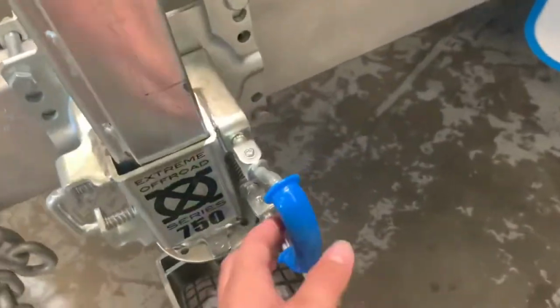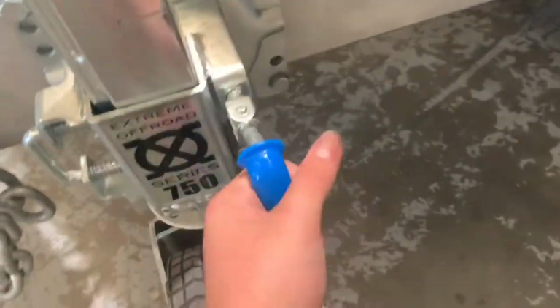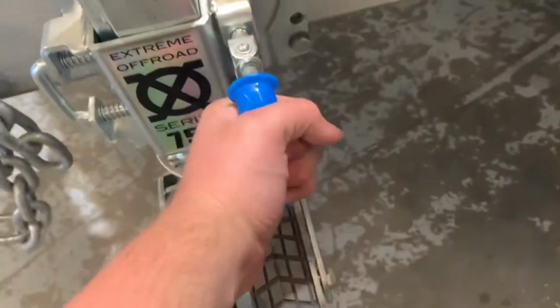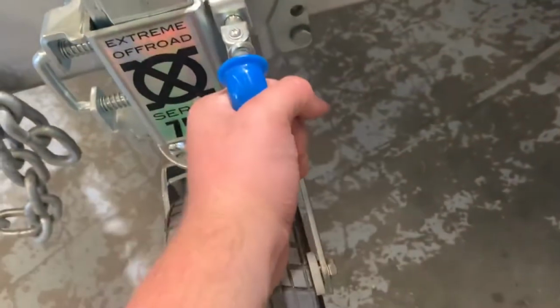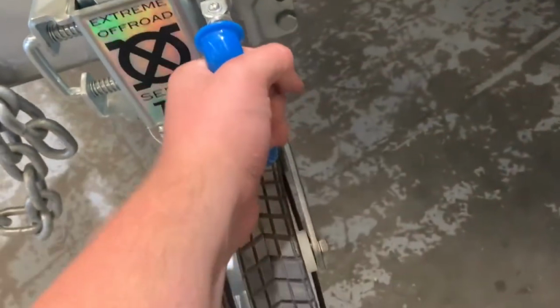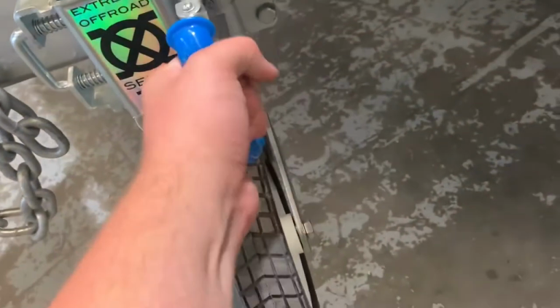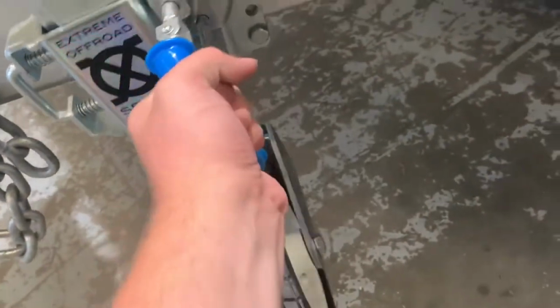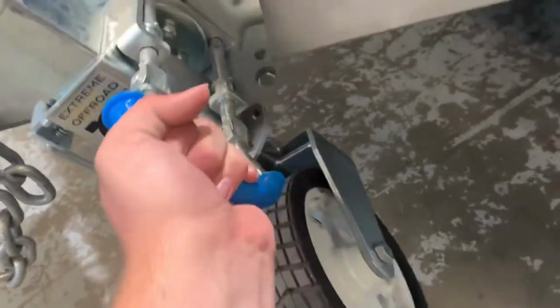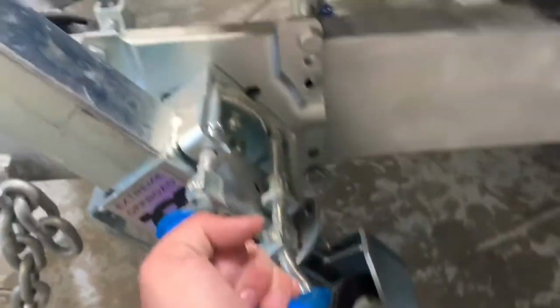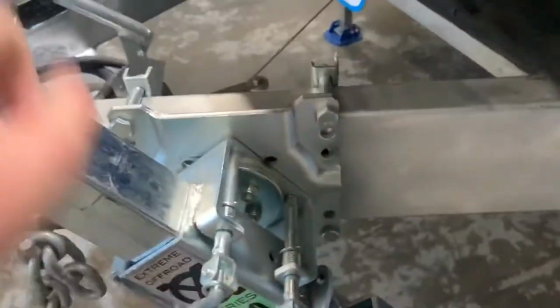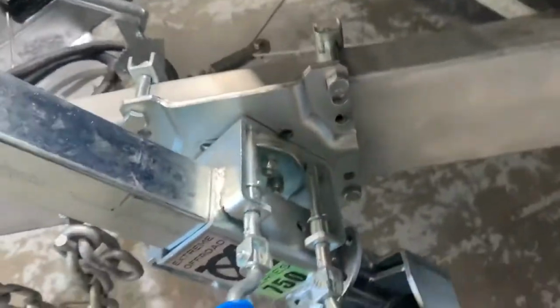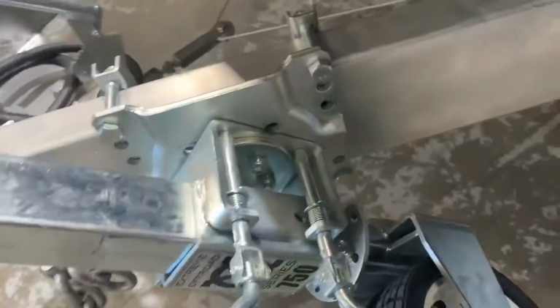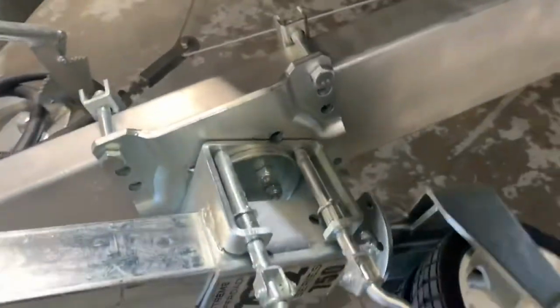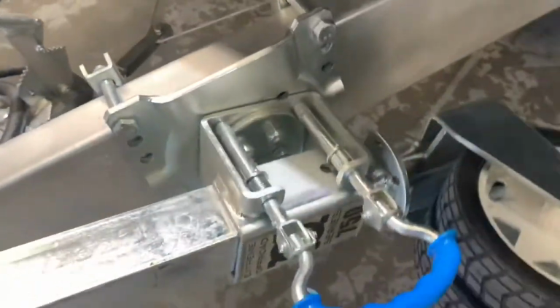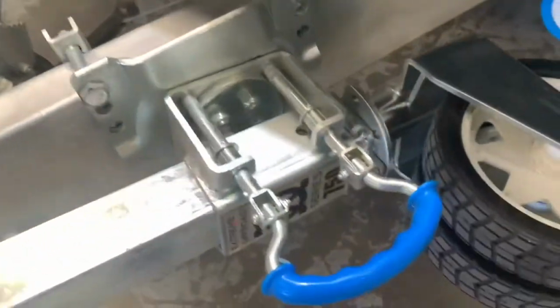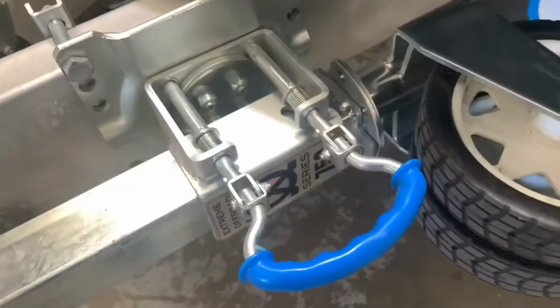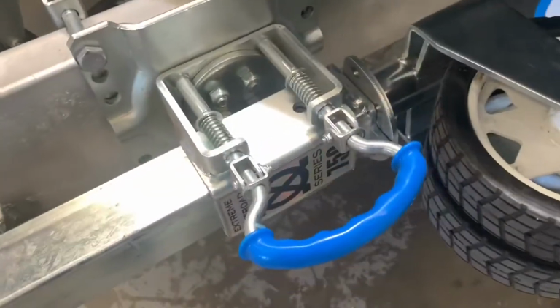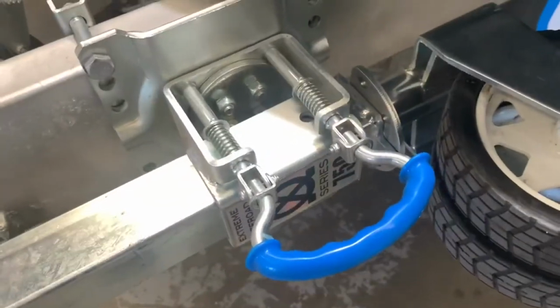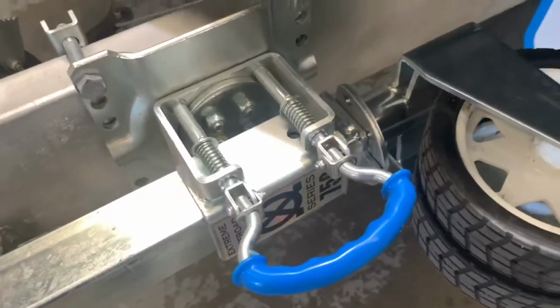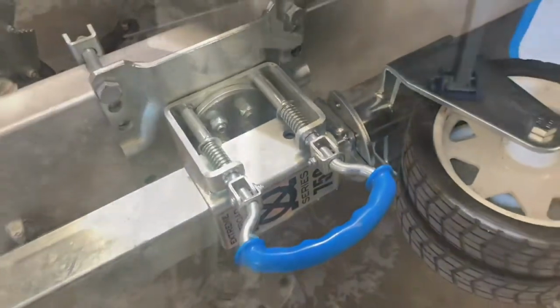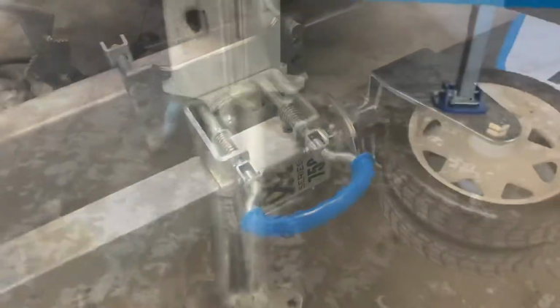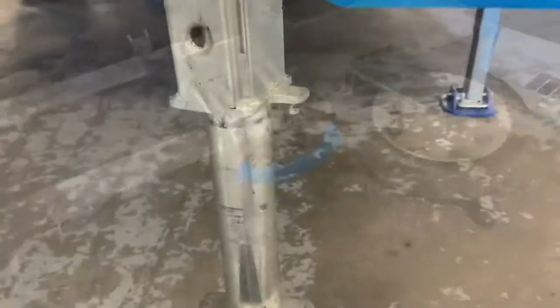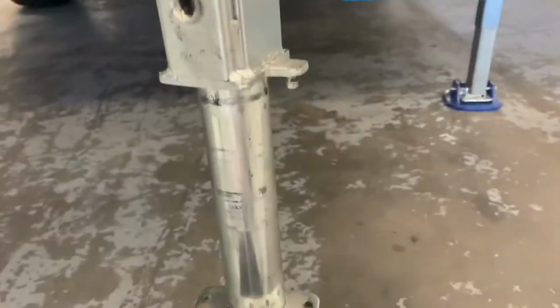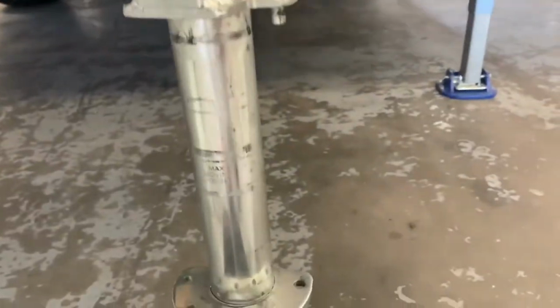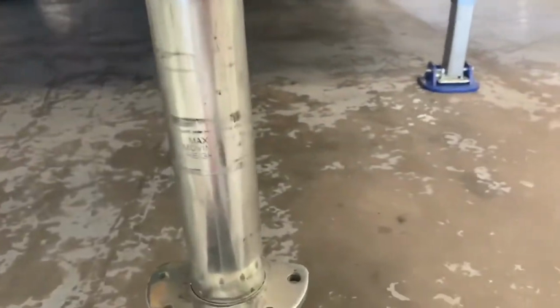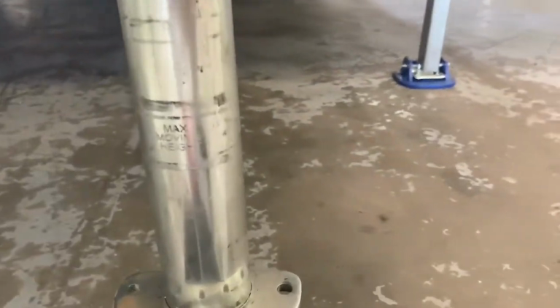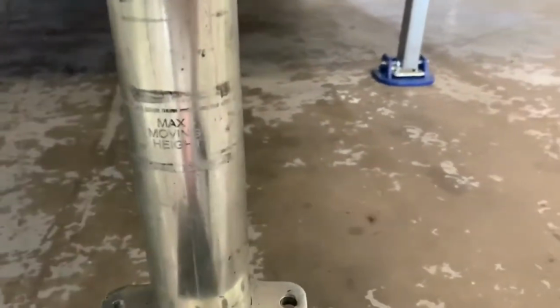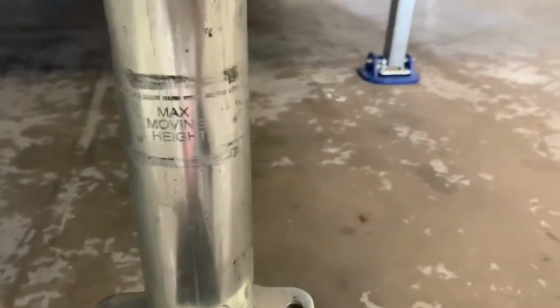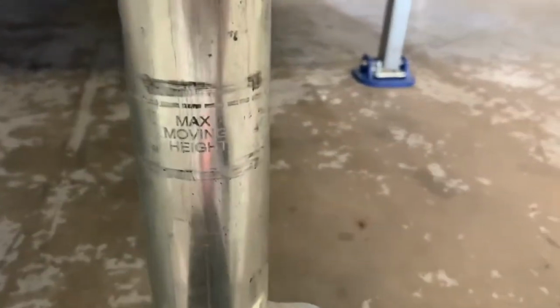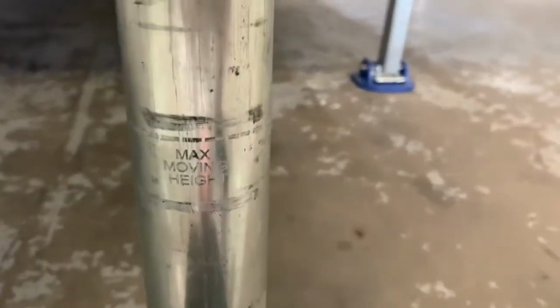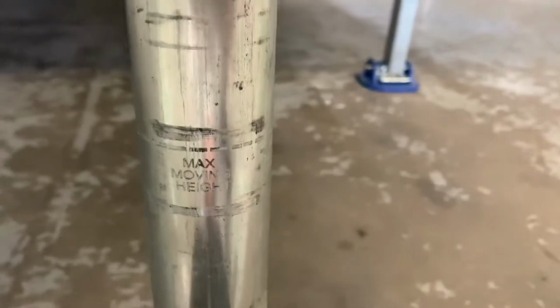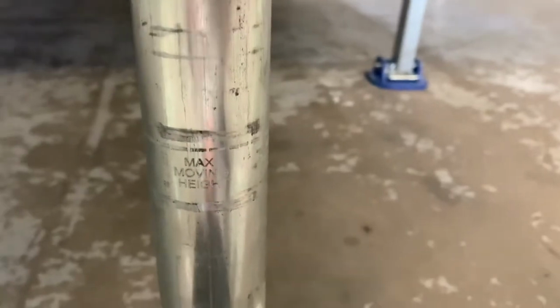Now to fold it away, you pull this in and fold that over to the right side.